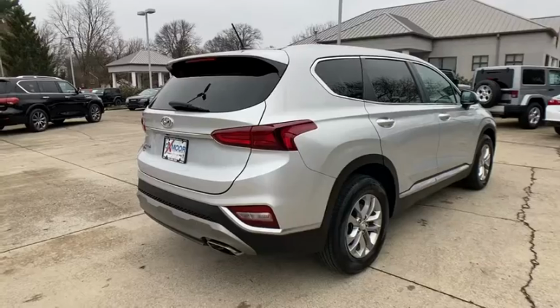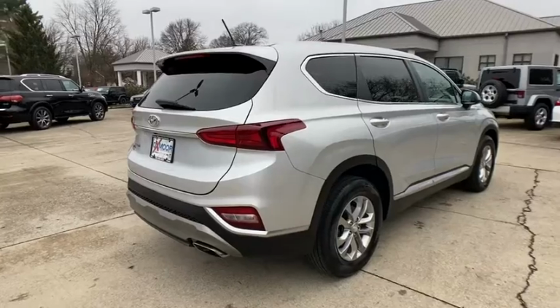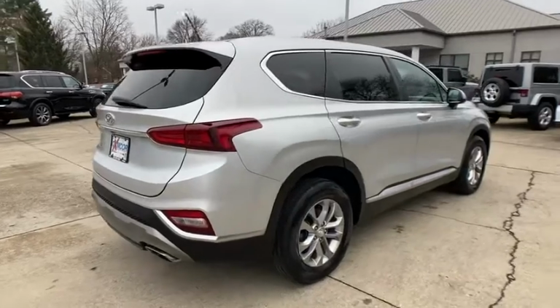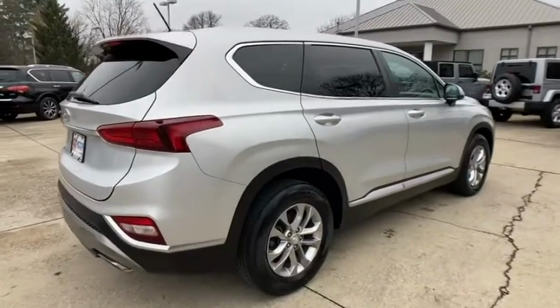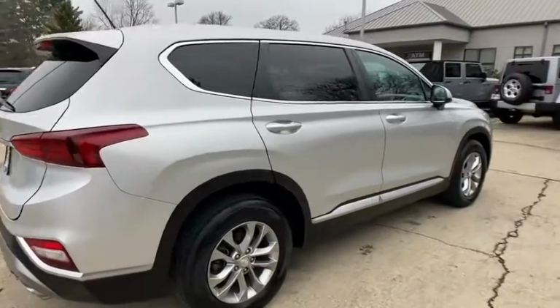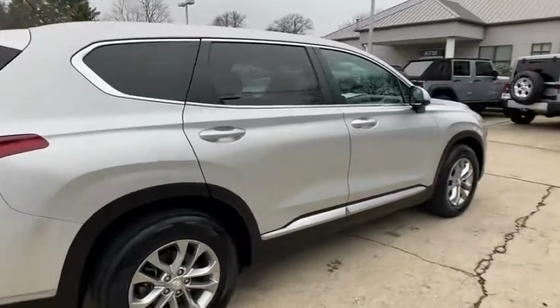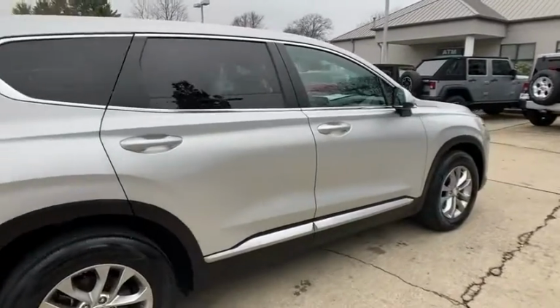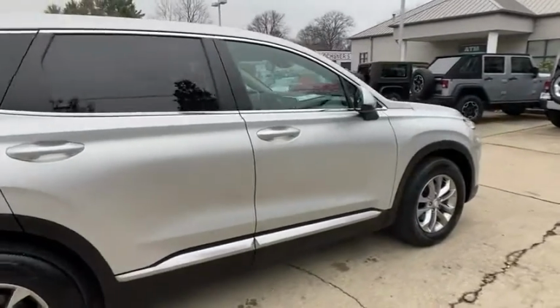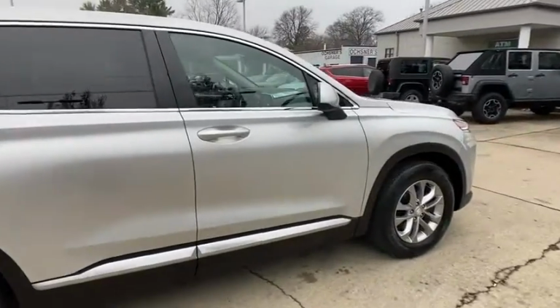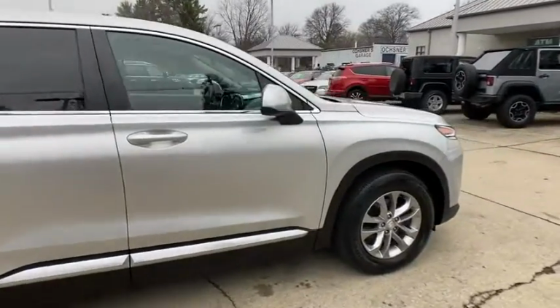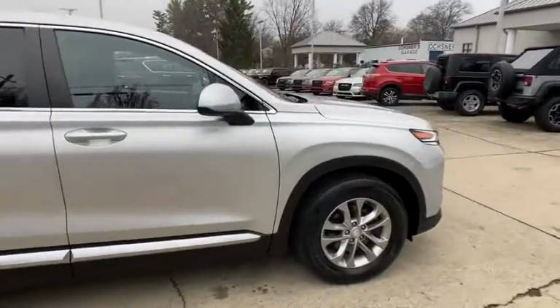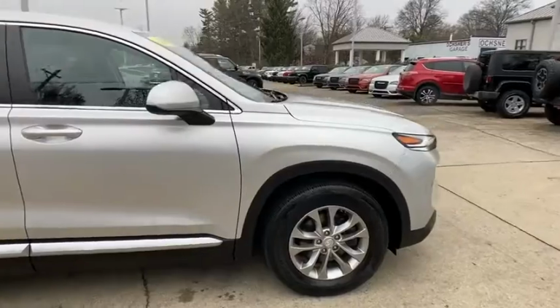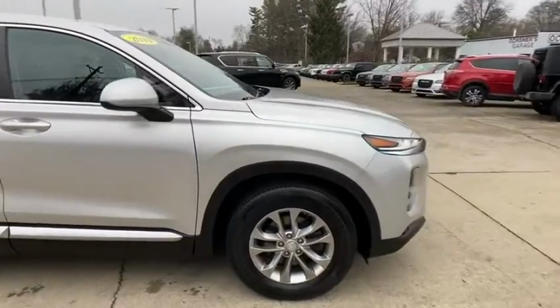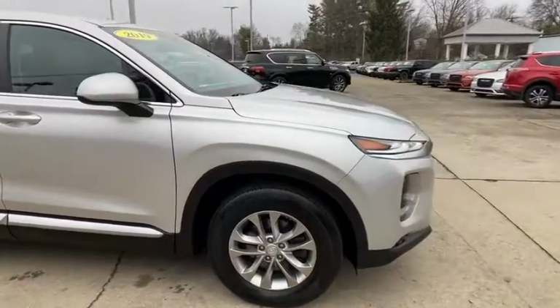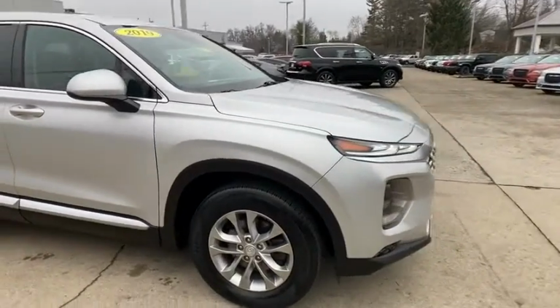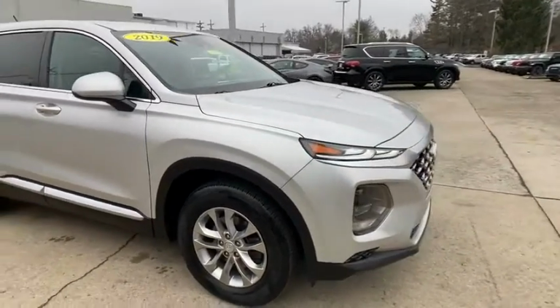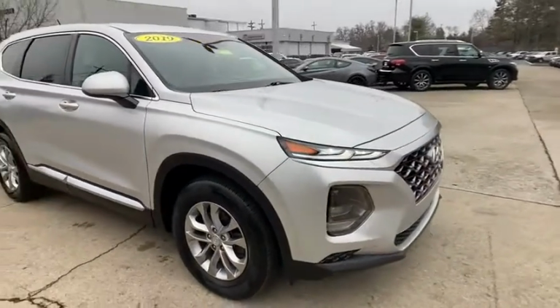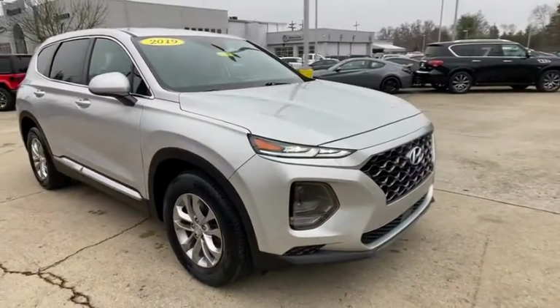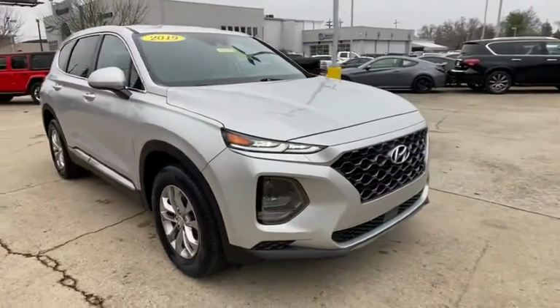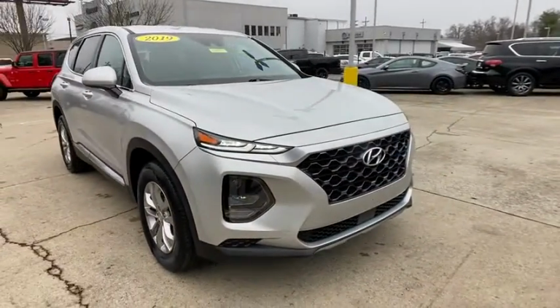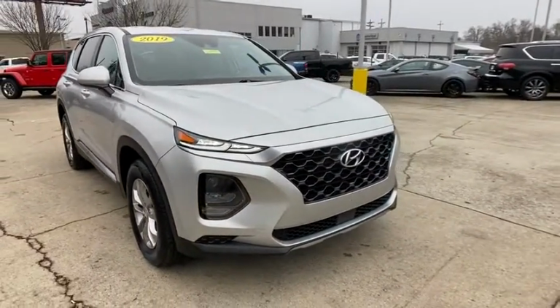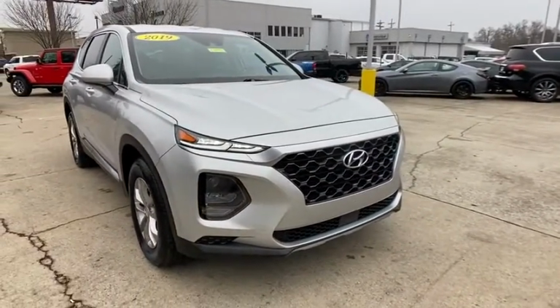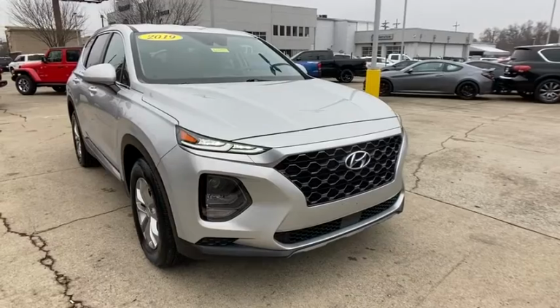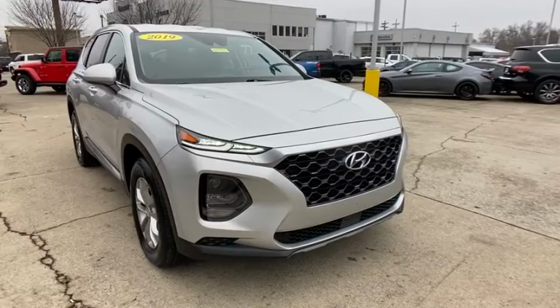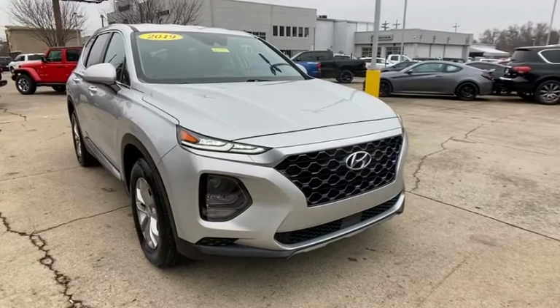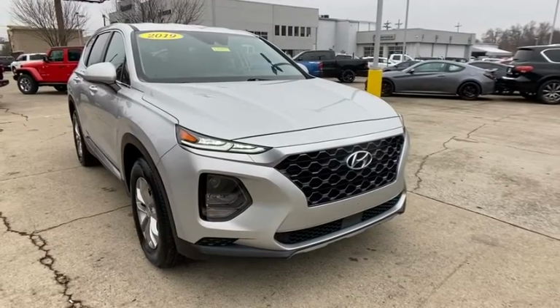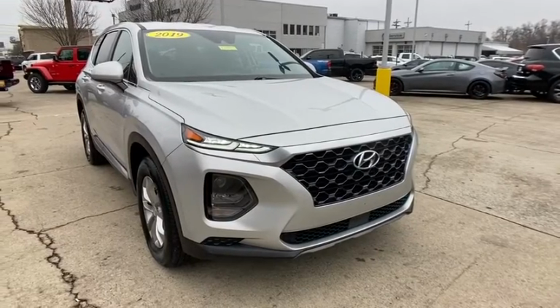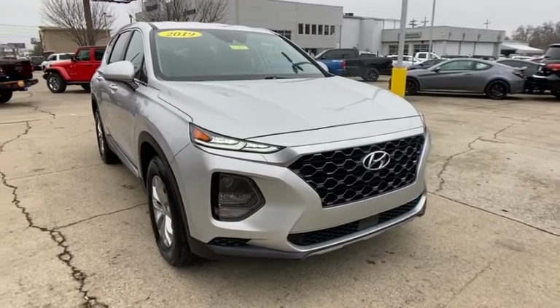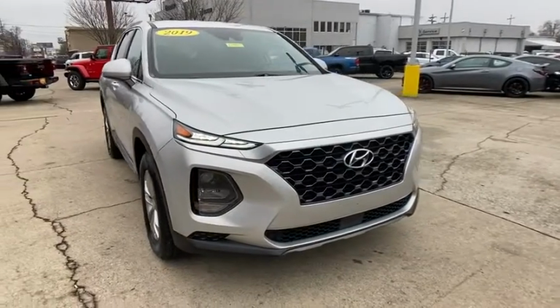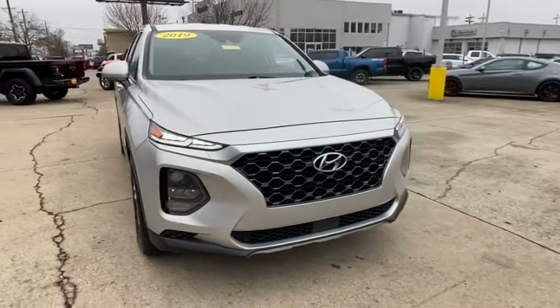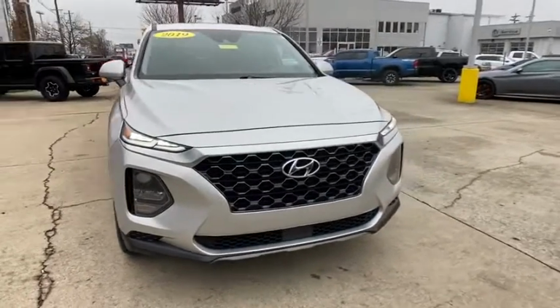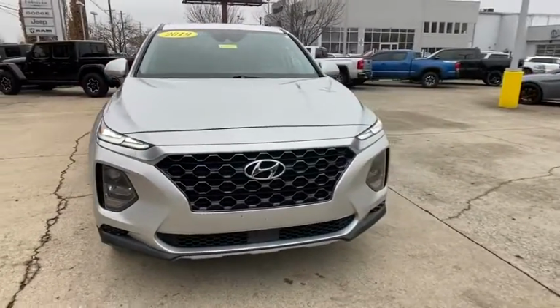Stop by and take a look at the 2019 Hyundai Santa Fe. Style, quality, performance, value — need we say more? This vehicle has less than 25,000 miles. Here are some of this vehicle's great options.